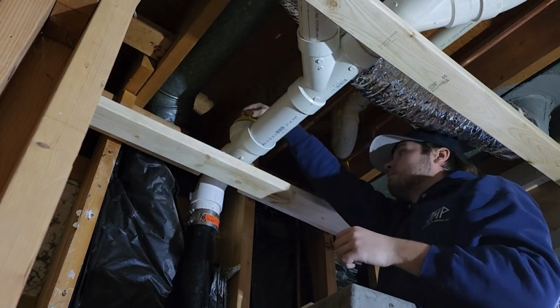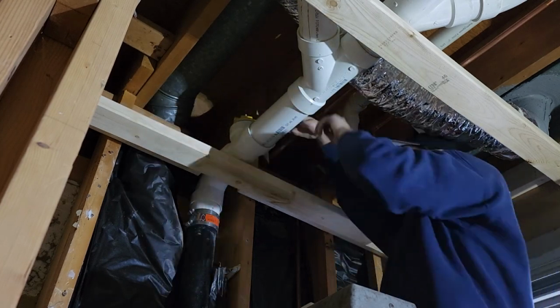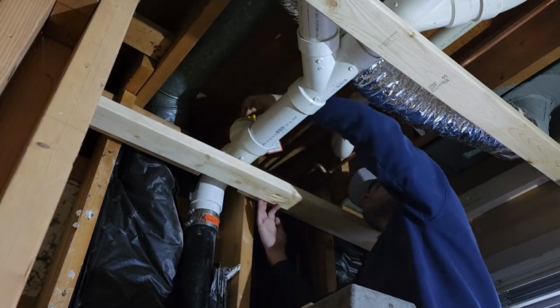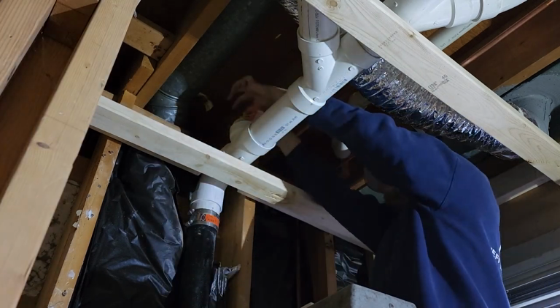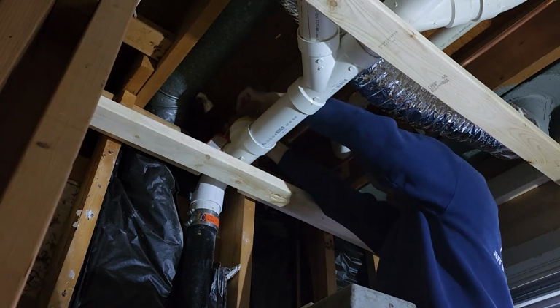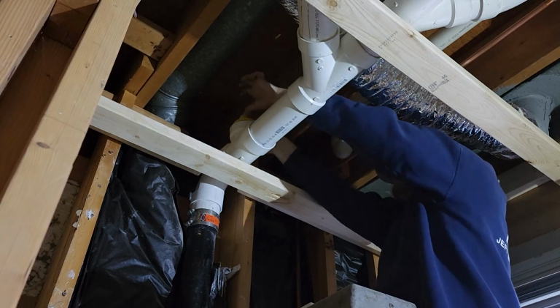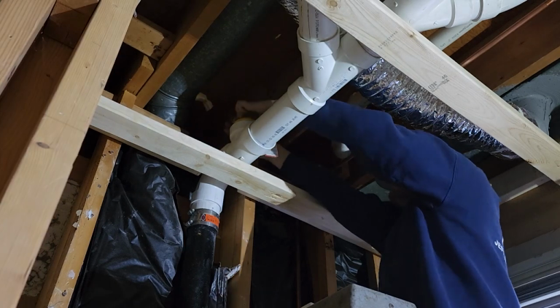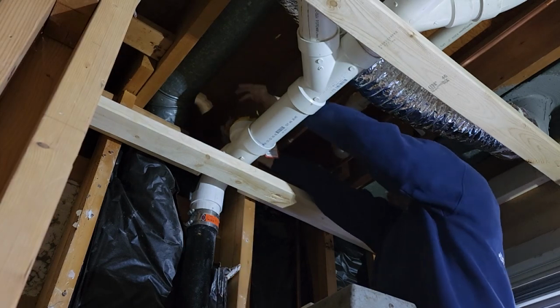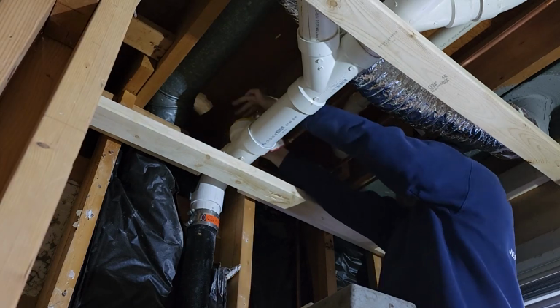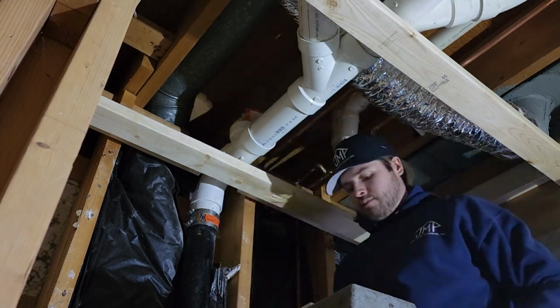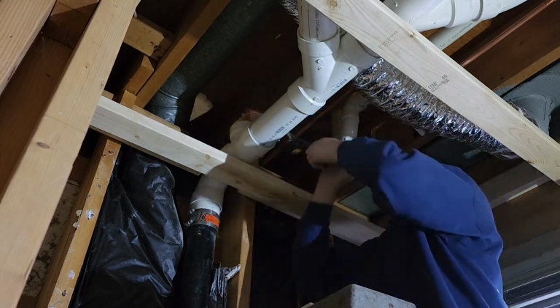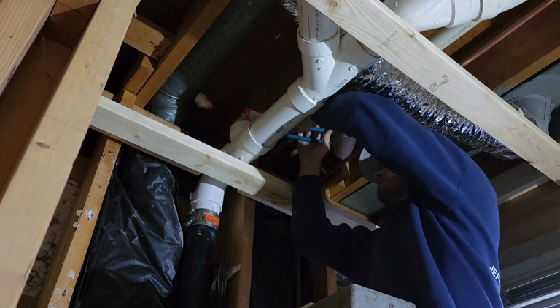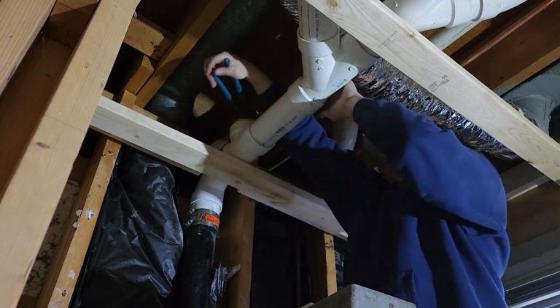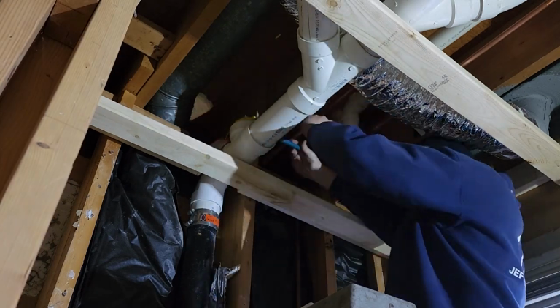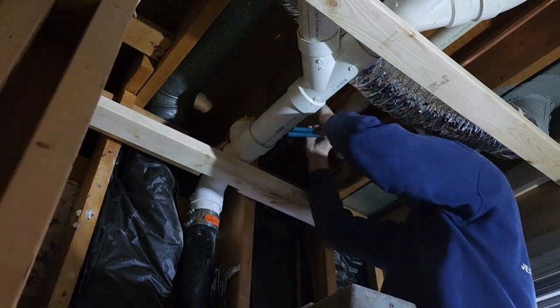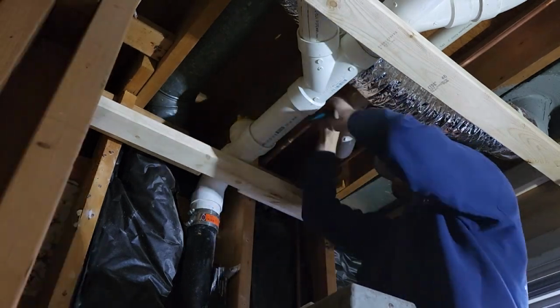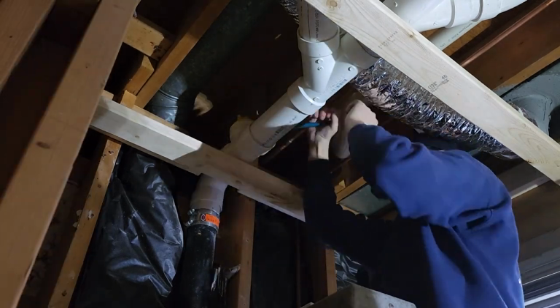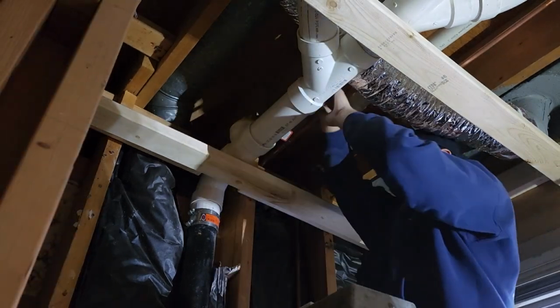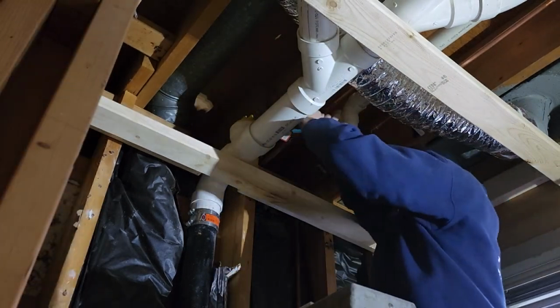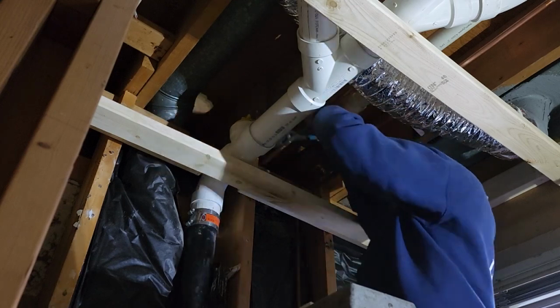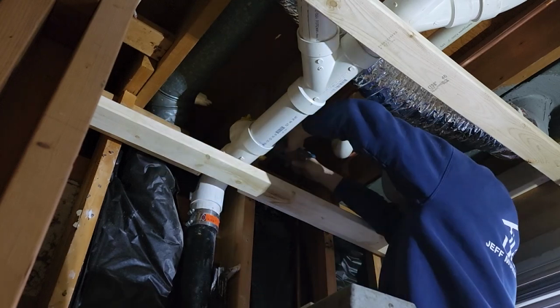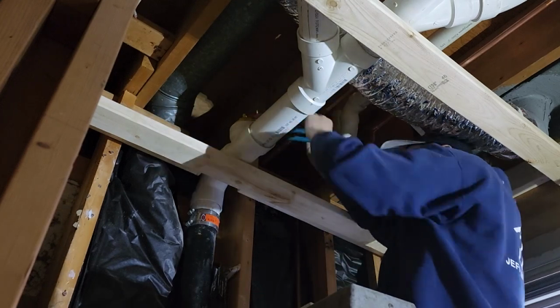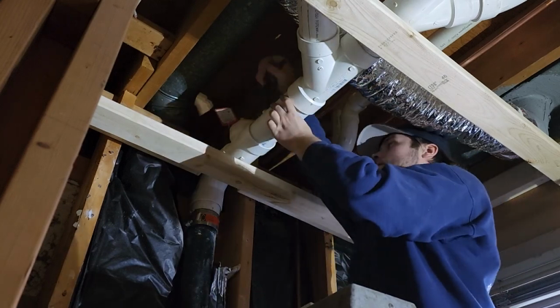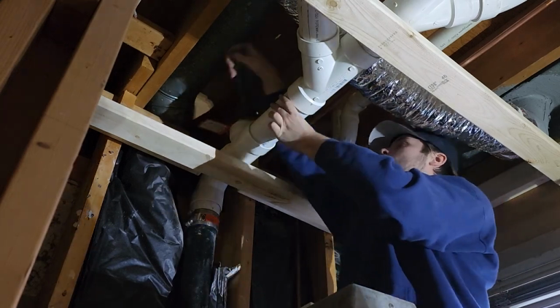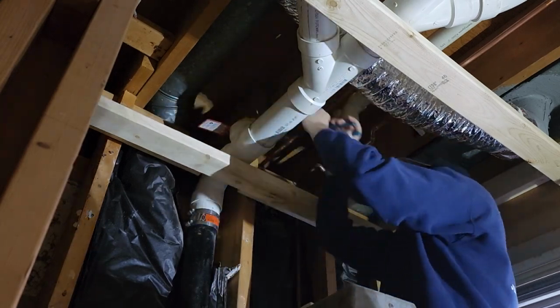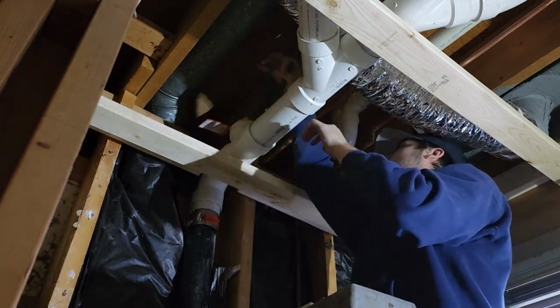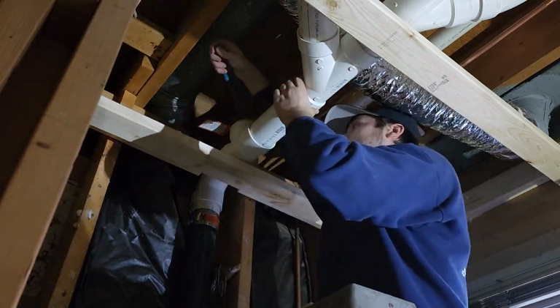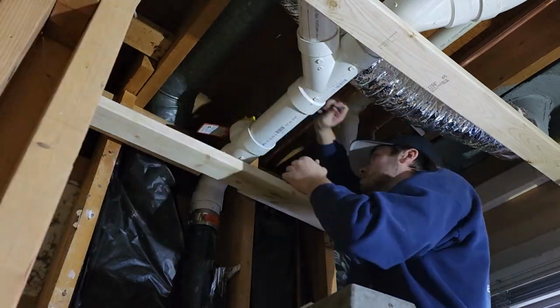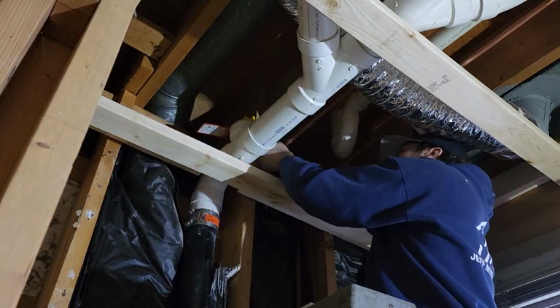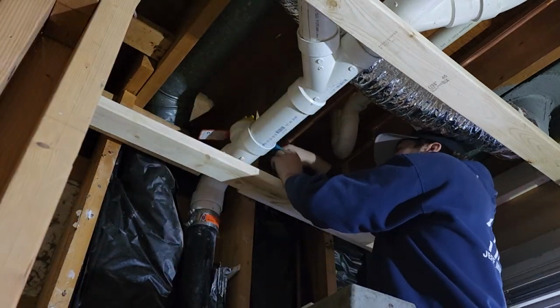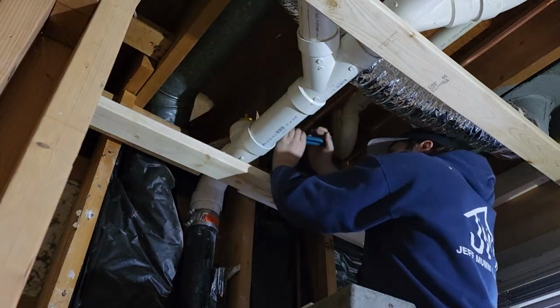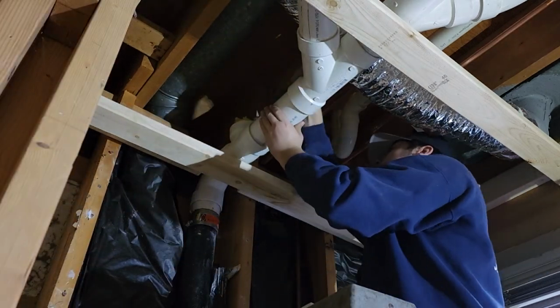We'll go ahead and speed this part up. All you really want to do is grab some channel locks and tighten it in there. Remember, you are tightening it into a plastic PVC fitting. So if you over-tighten it, you can definitely crack and break the fitting, and that is no good for anybody.